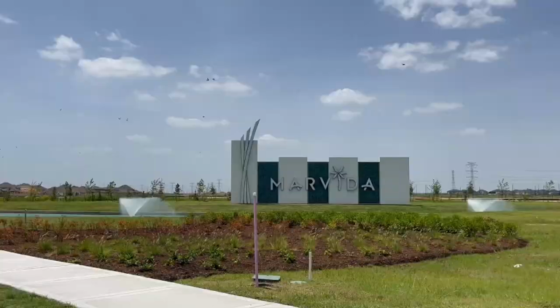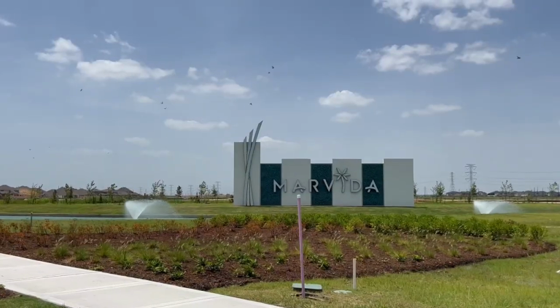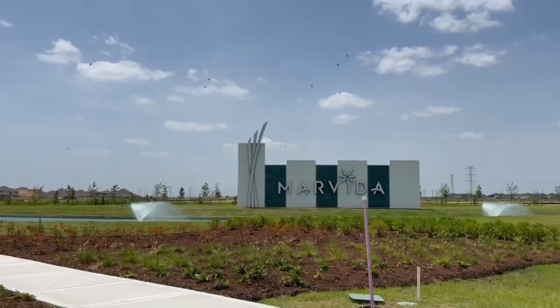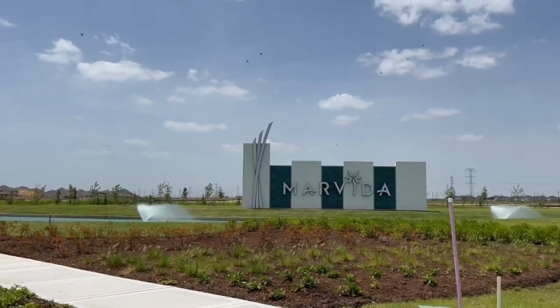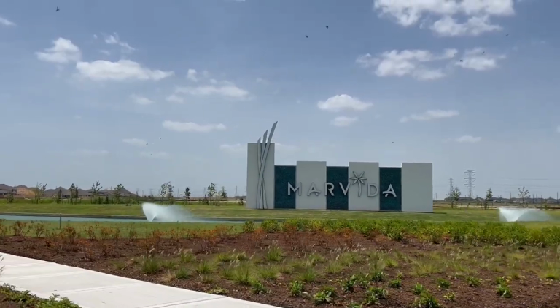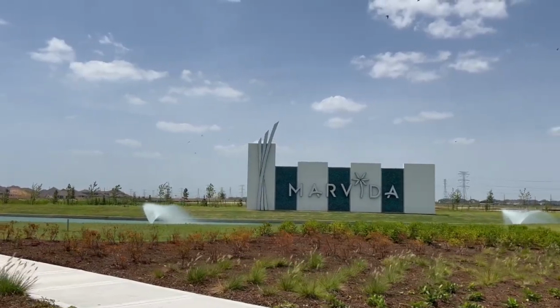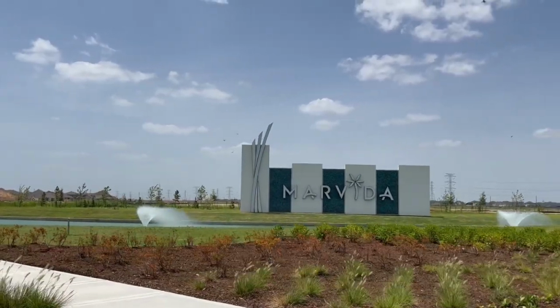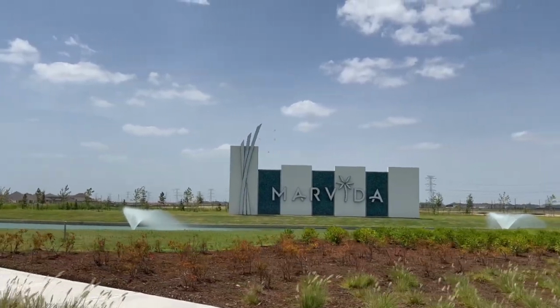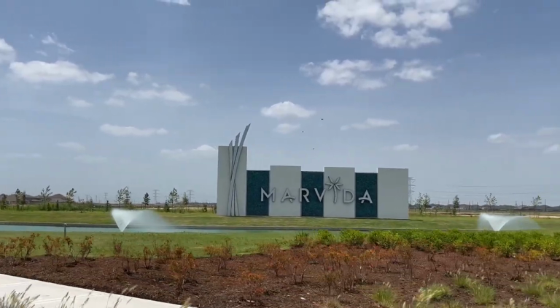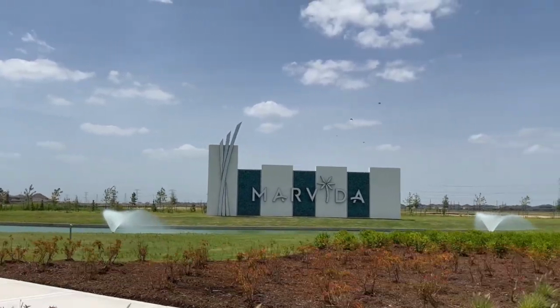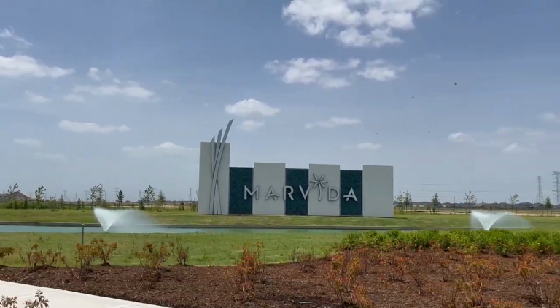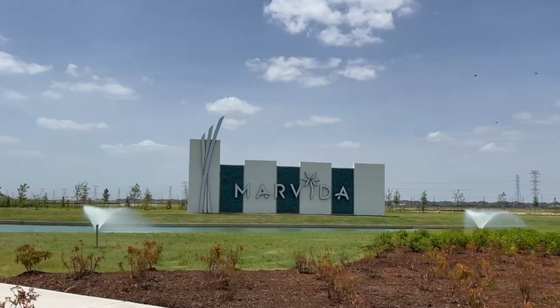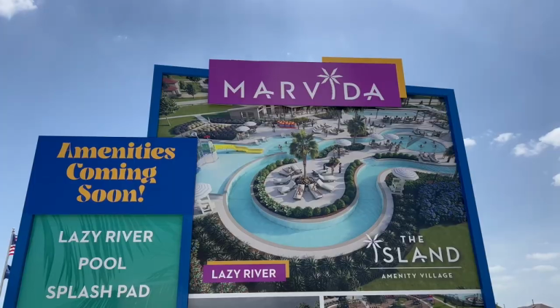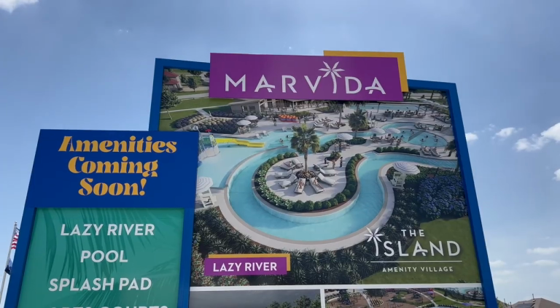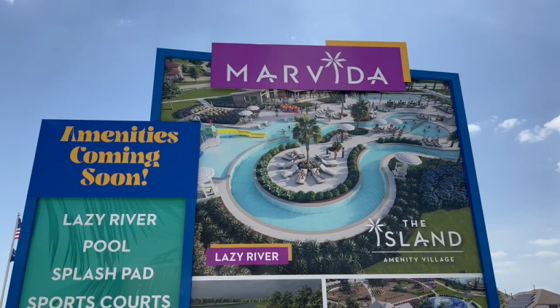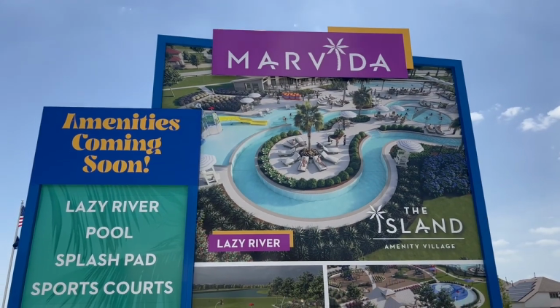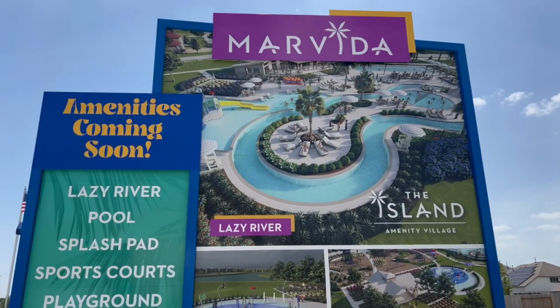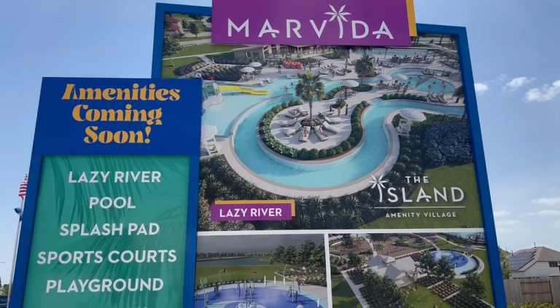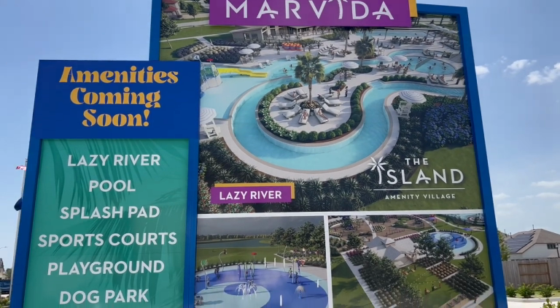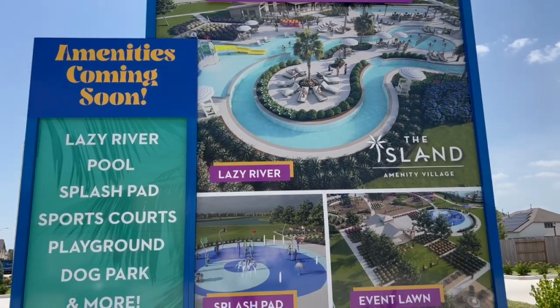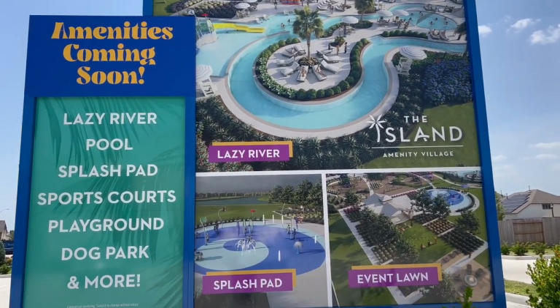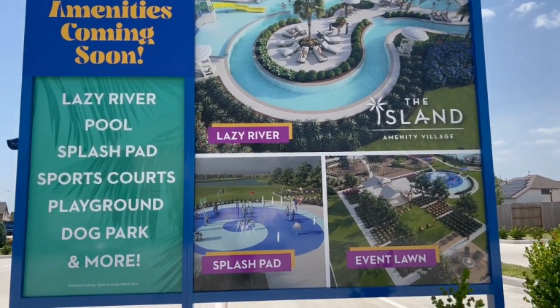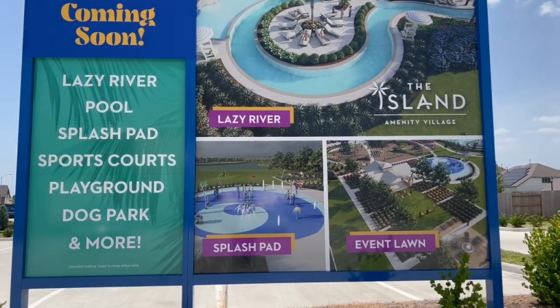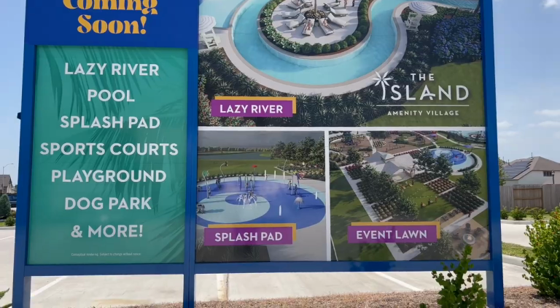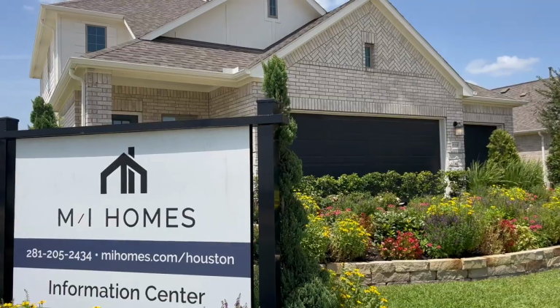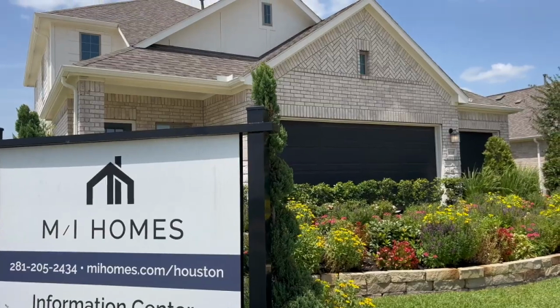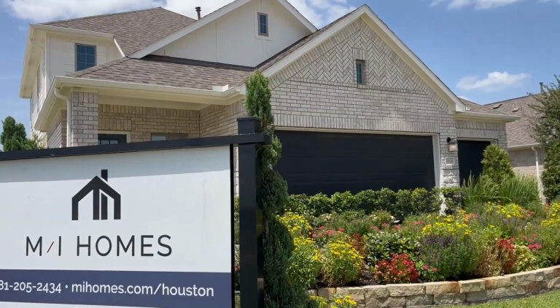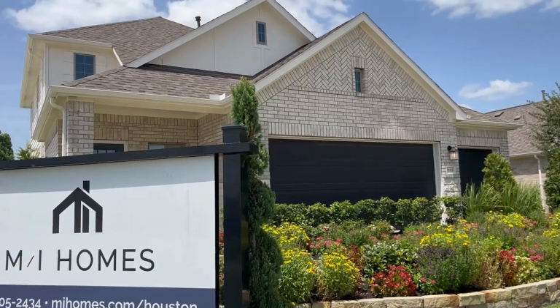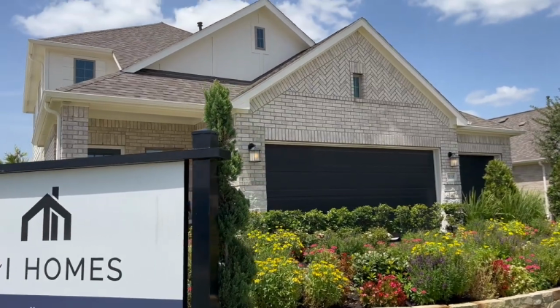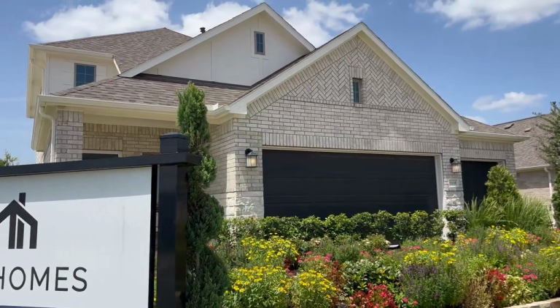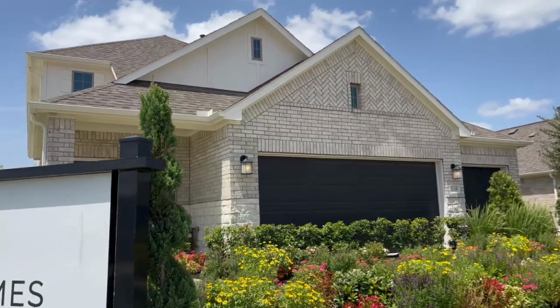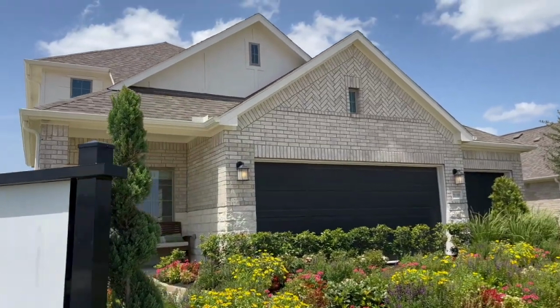Marvita is an oasis planned for families who enjoy resort-style amenities including clubhouses, pools, splash pads, tennis courts, sports courts, parks, and playgrounds and a dog park.